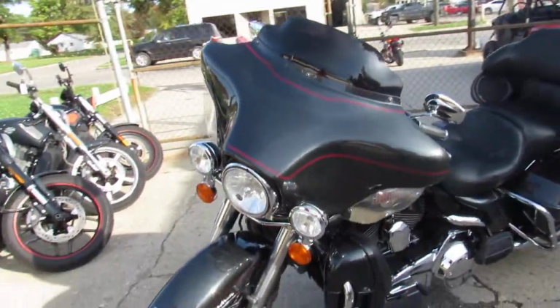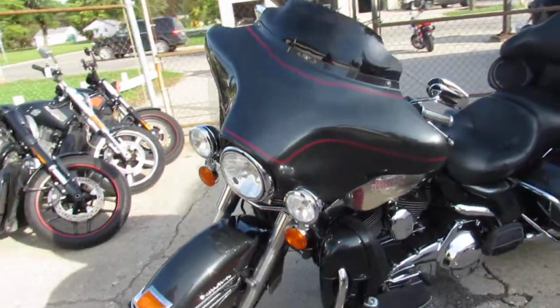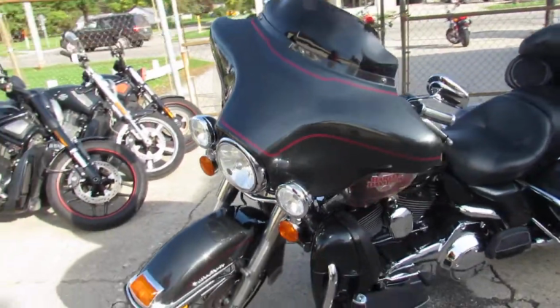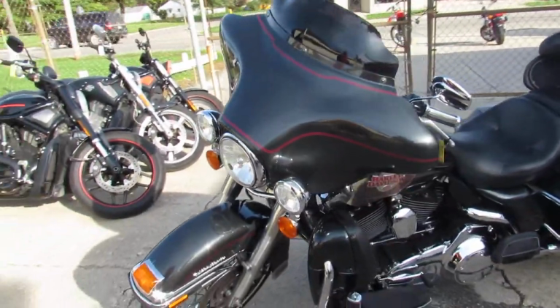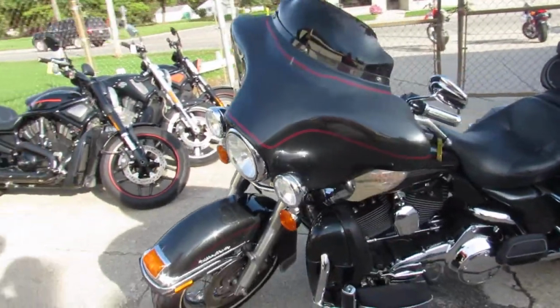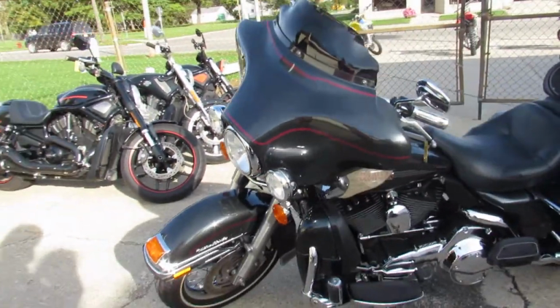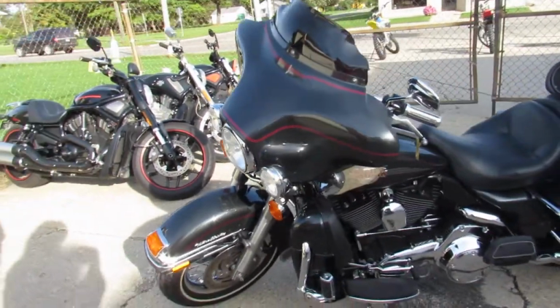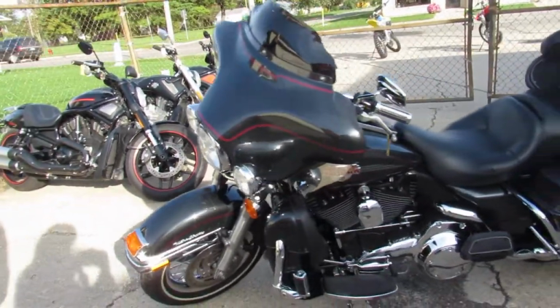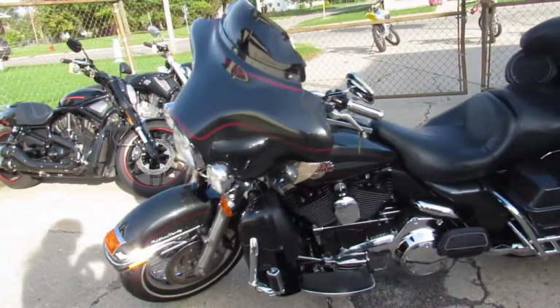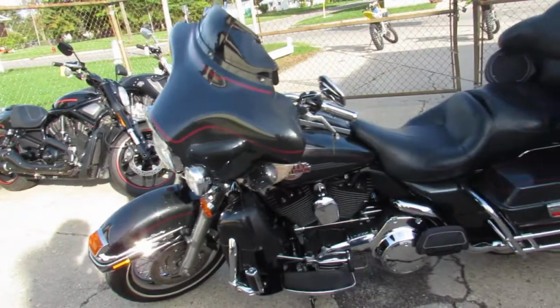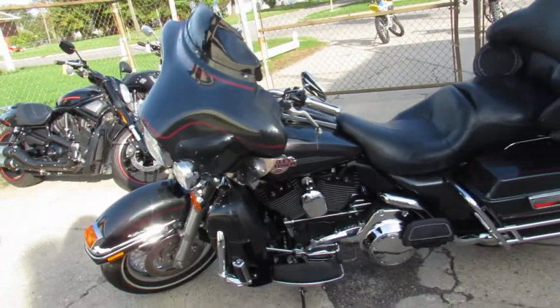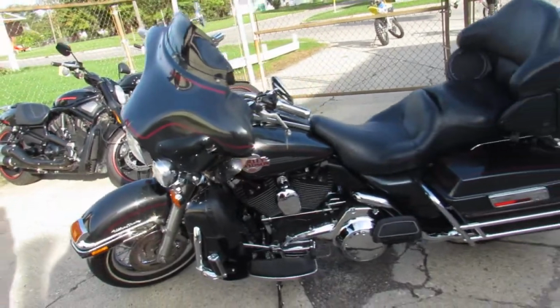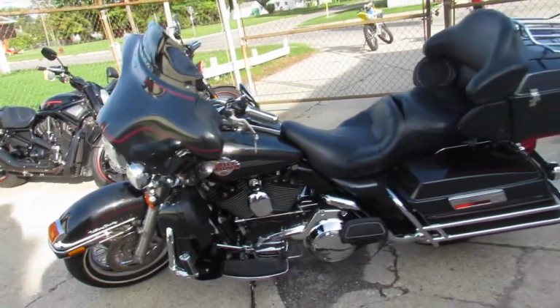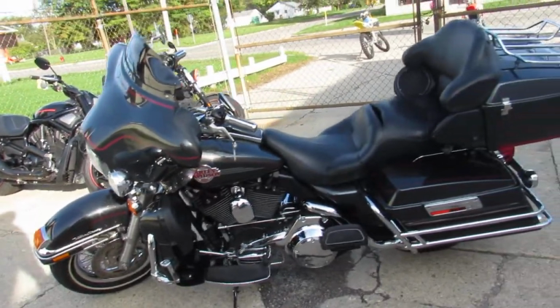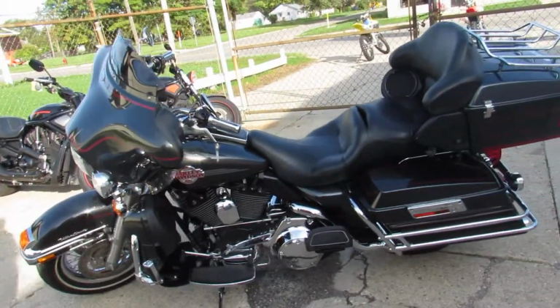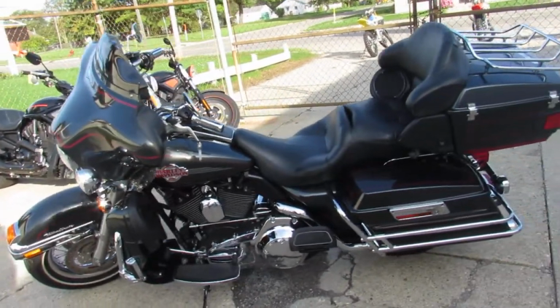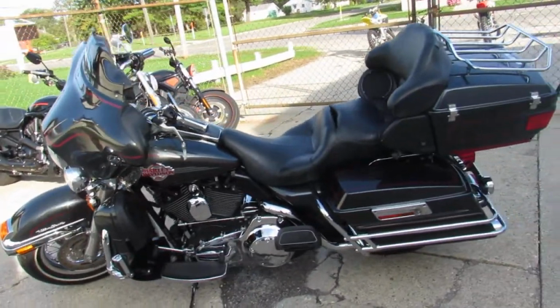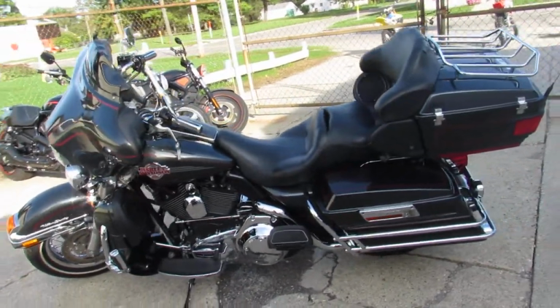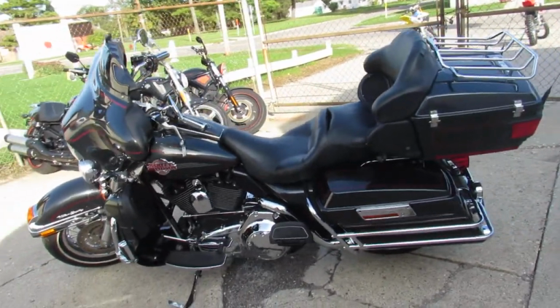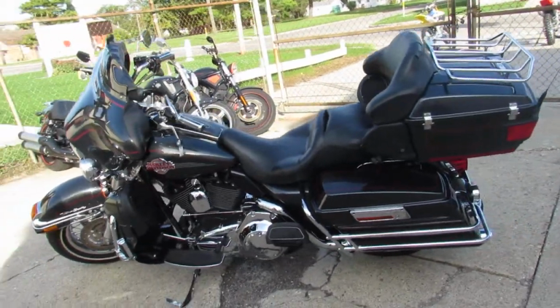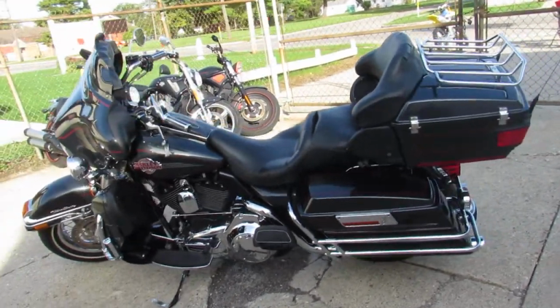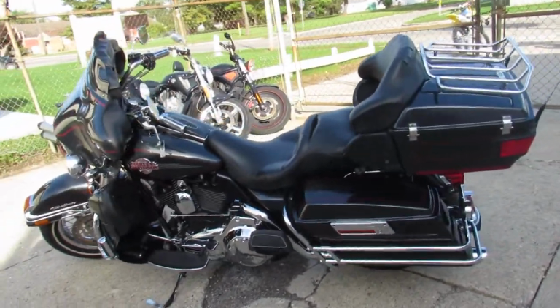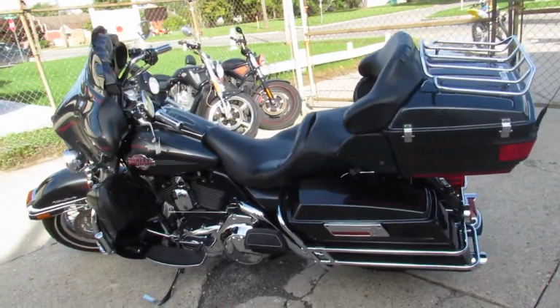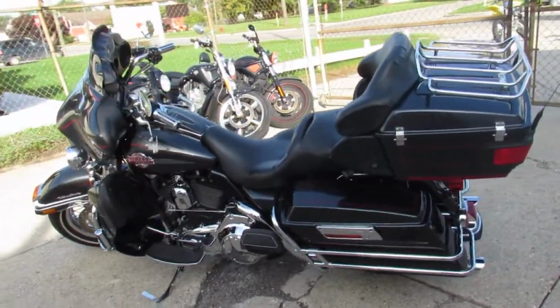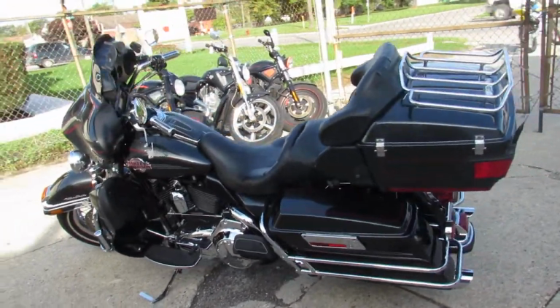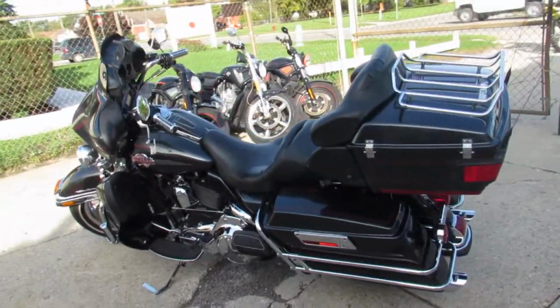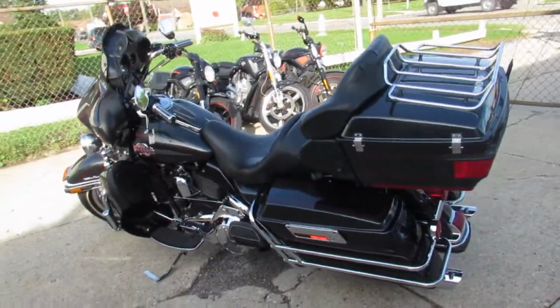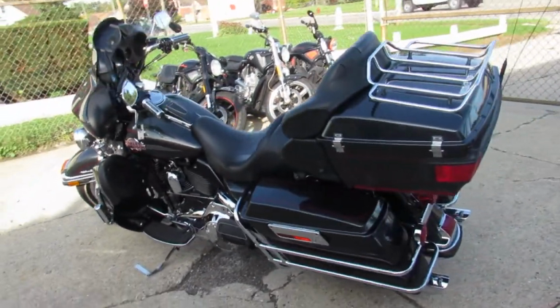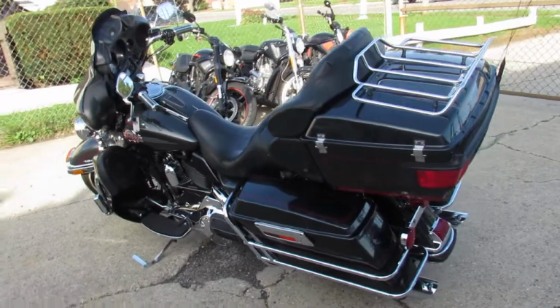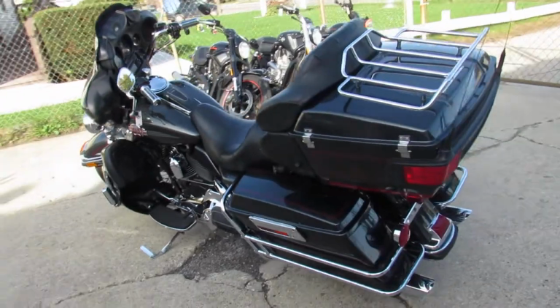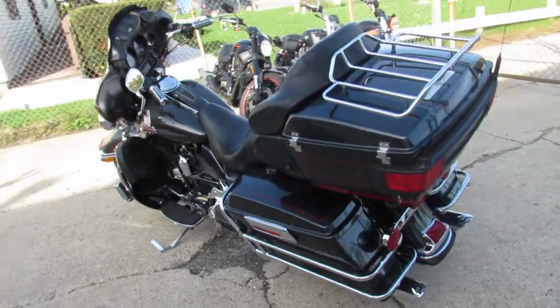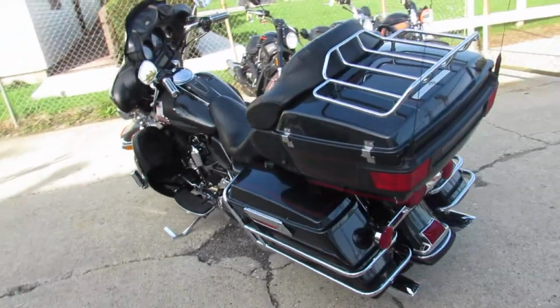All stock, super clean, paint shines like new, and the chrome is flawless guys. Take a close look at this one. Great bike for the money, 07 Ultra Classic.